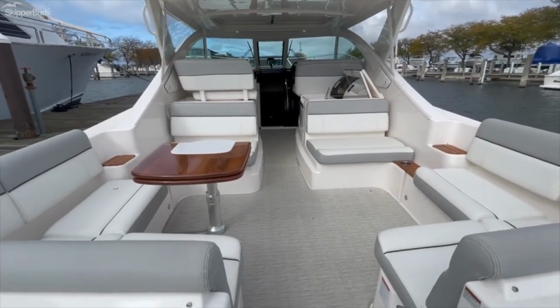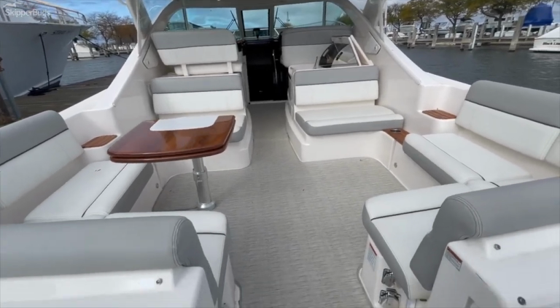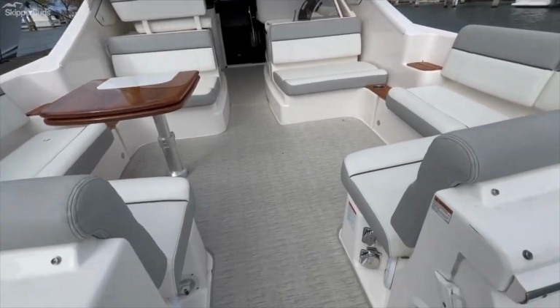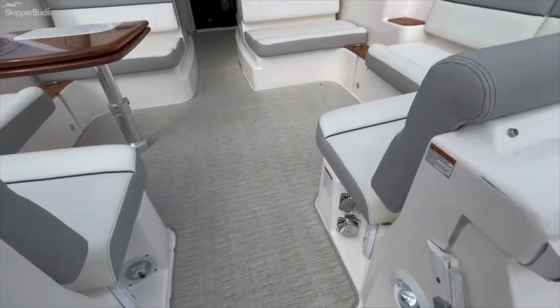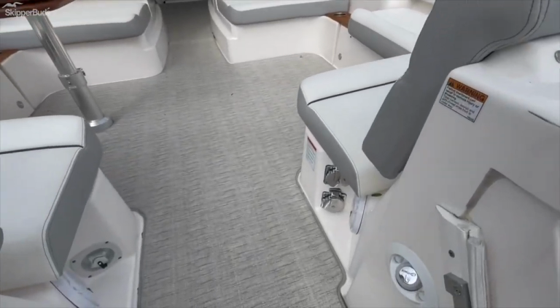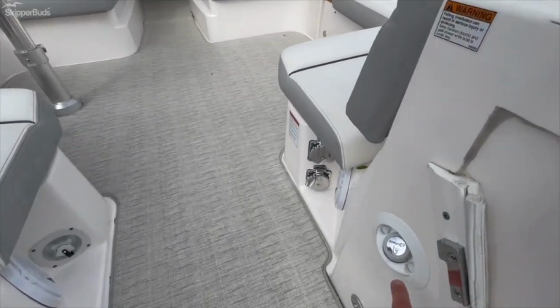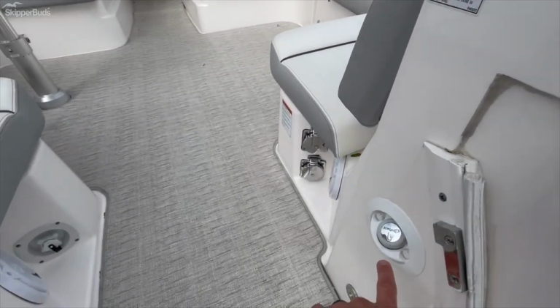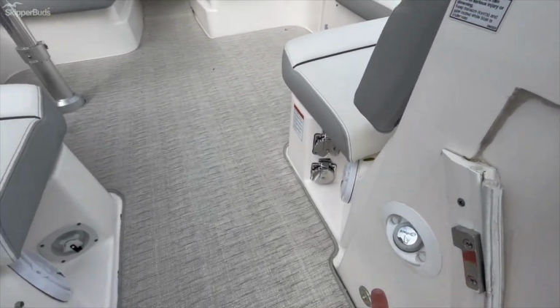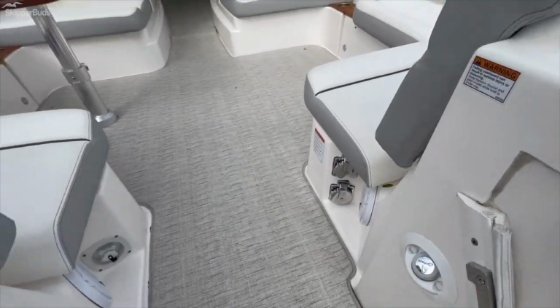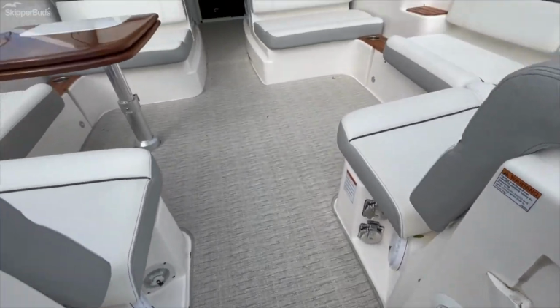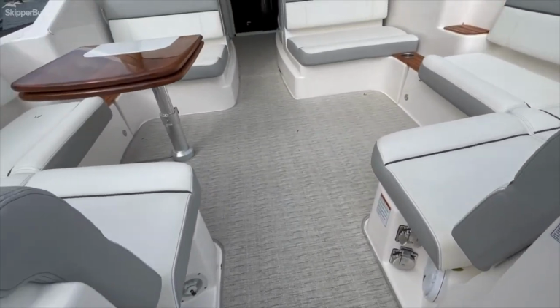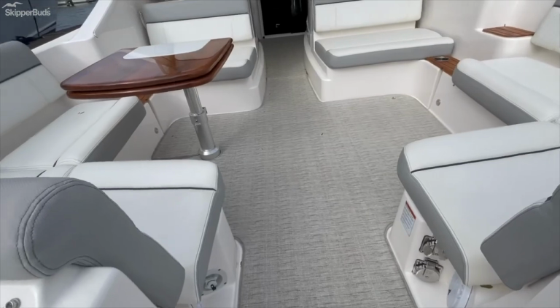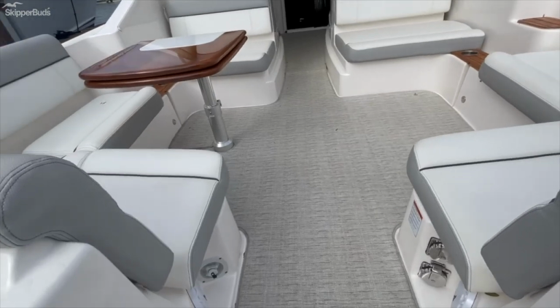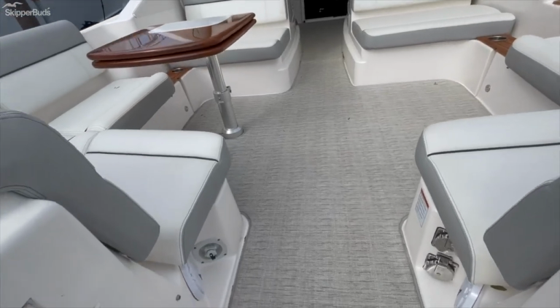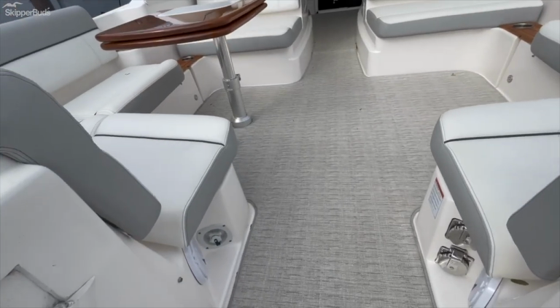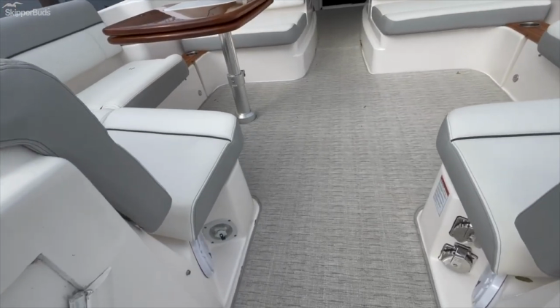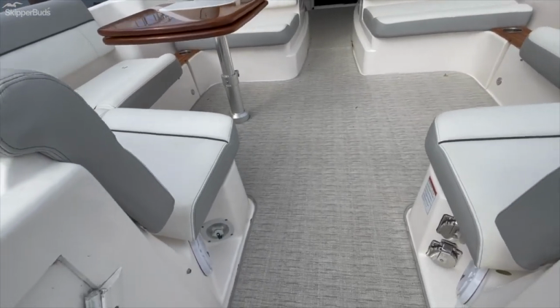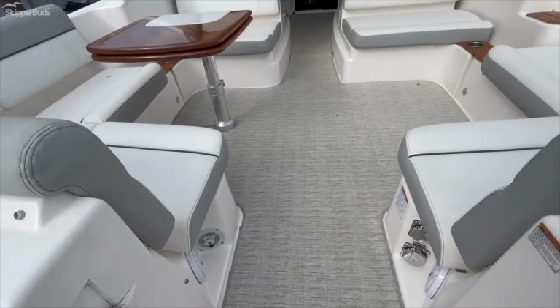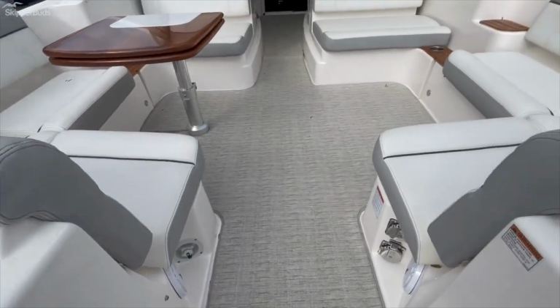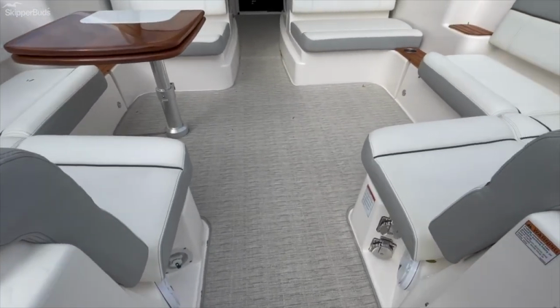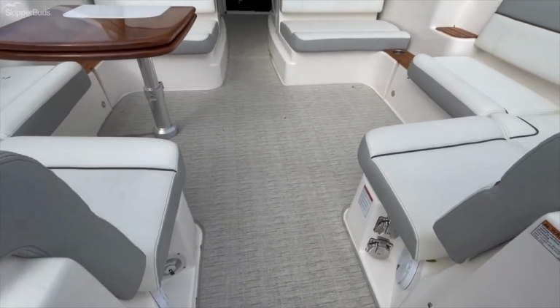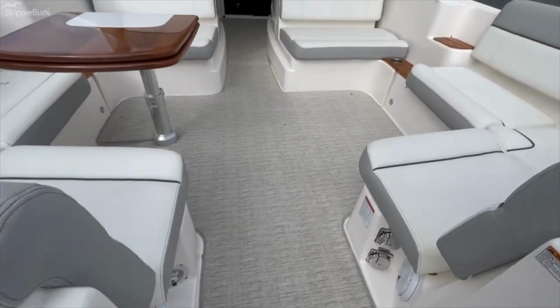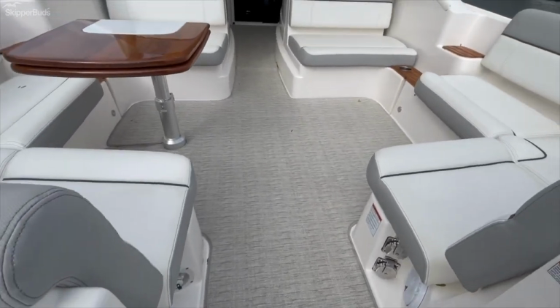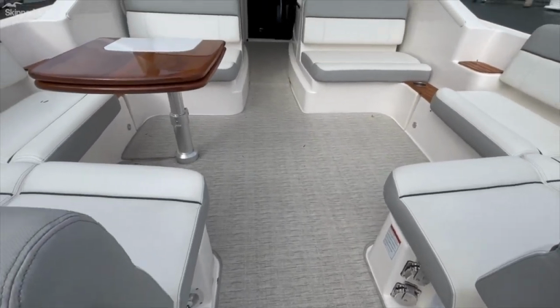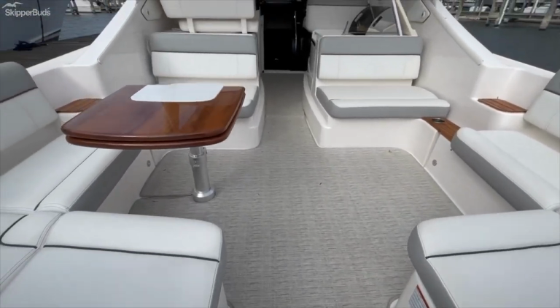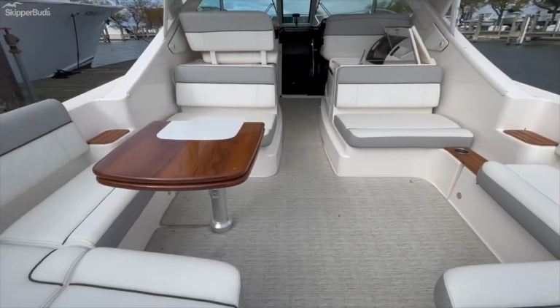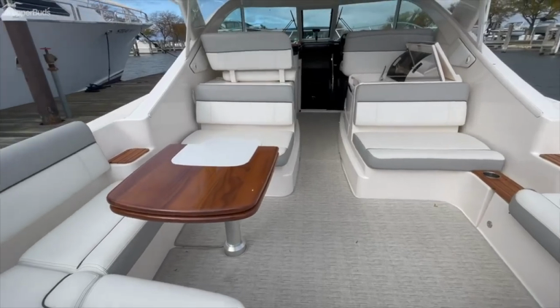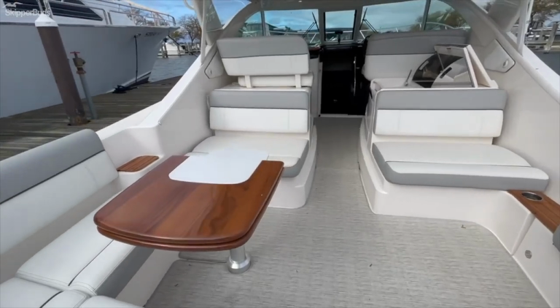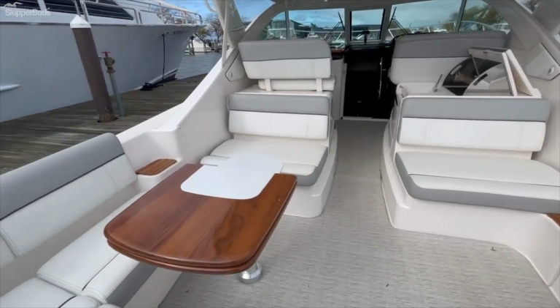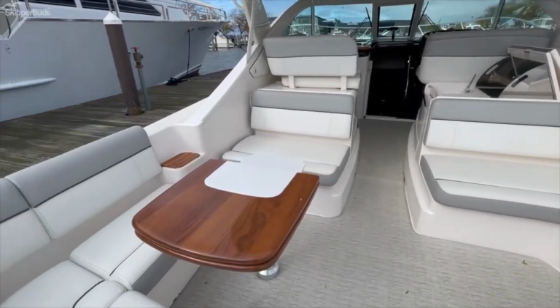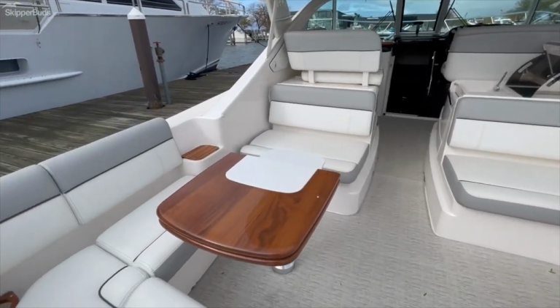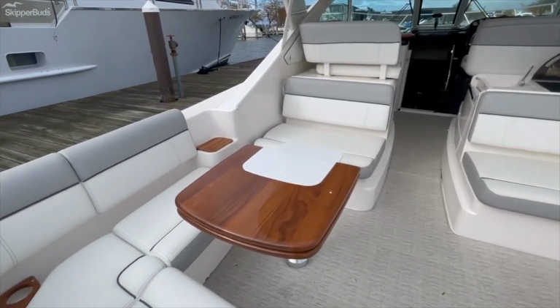There is a nice wash down hot/cold water shower there, water inlet, and power hookup right at the stern.